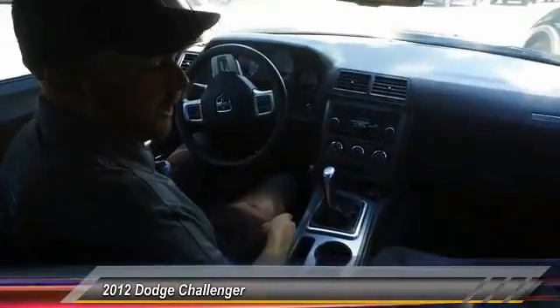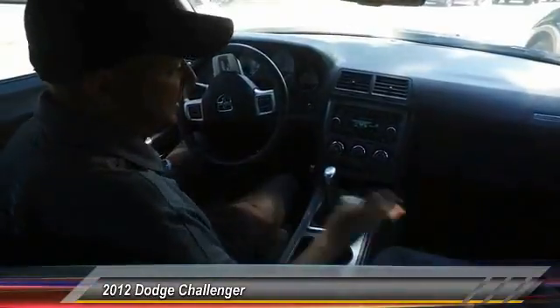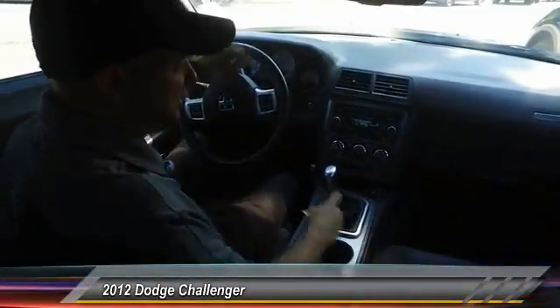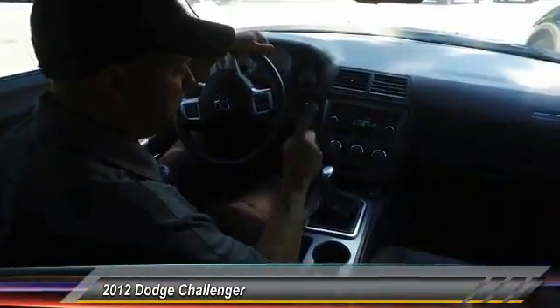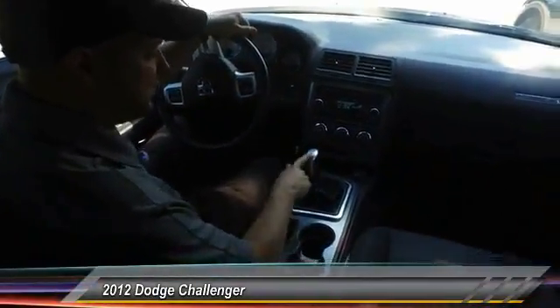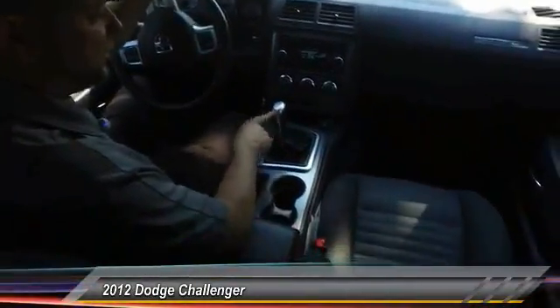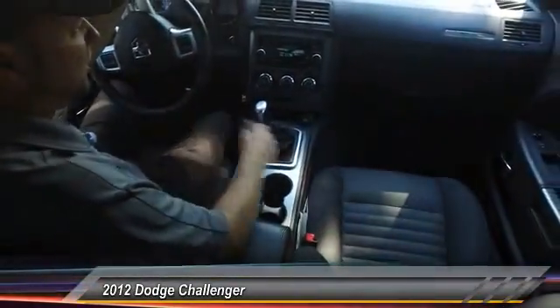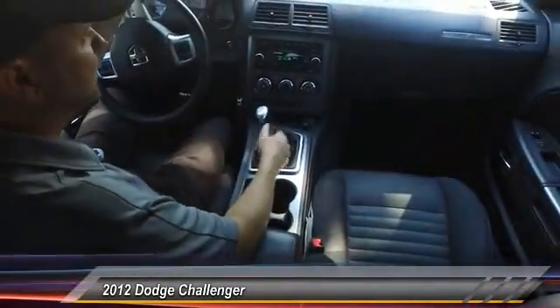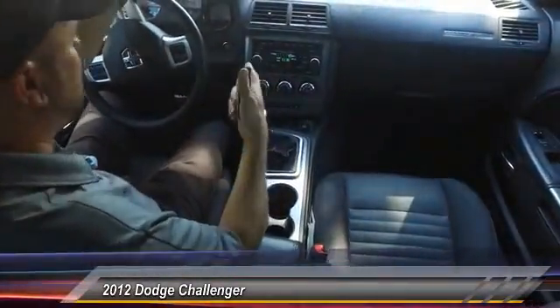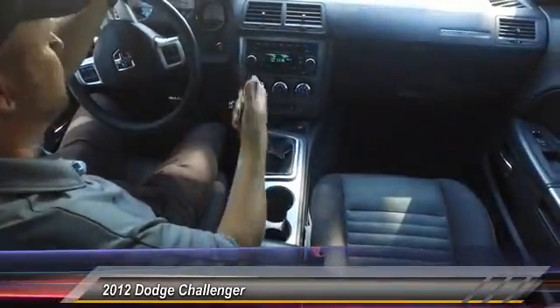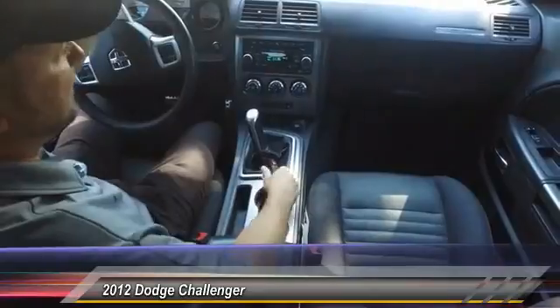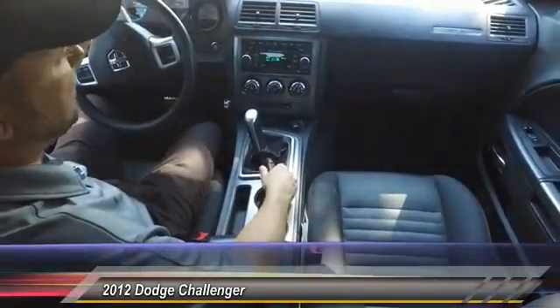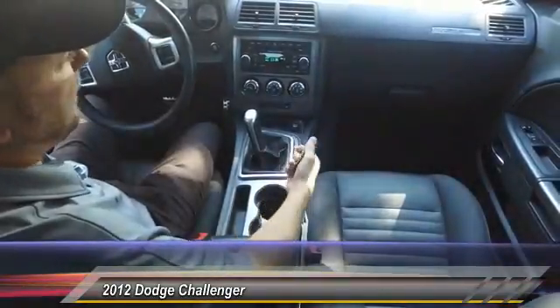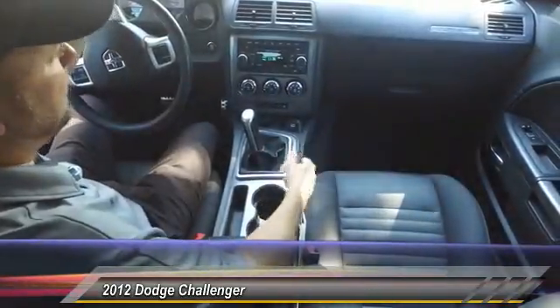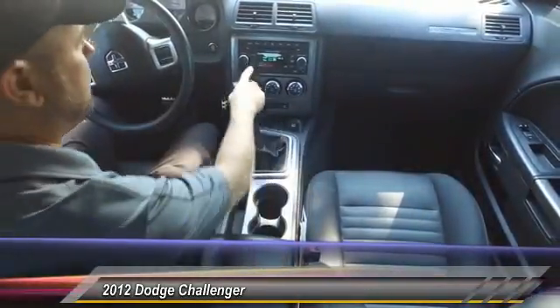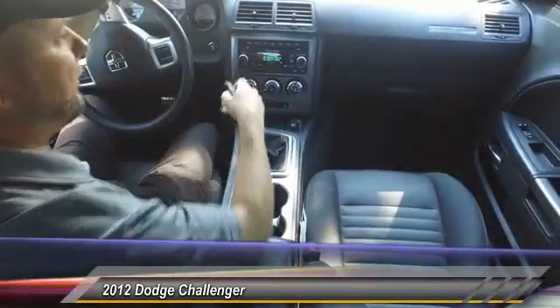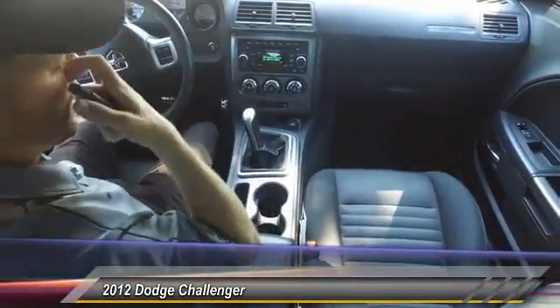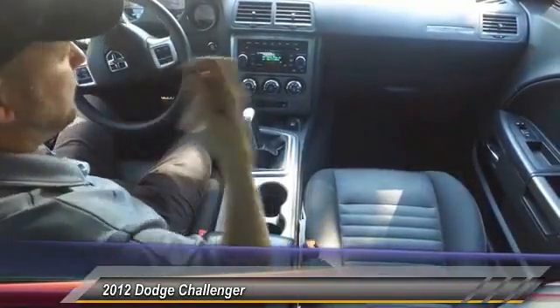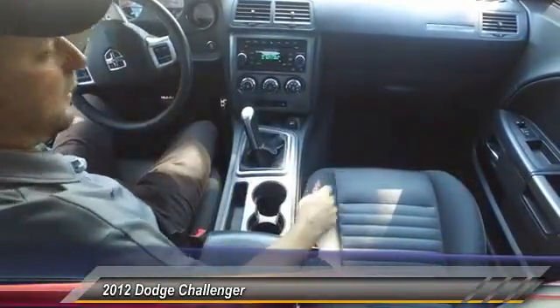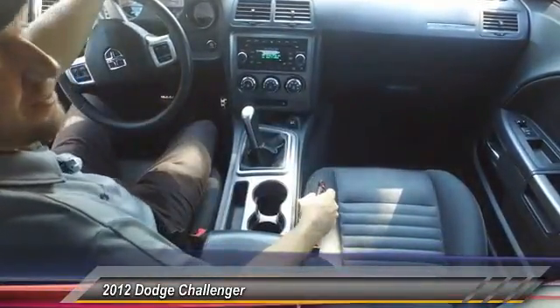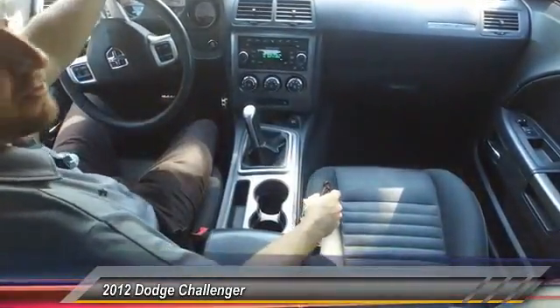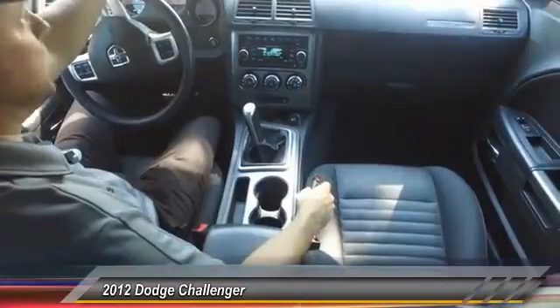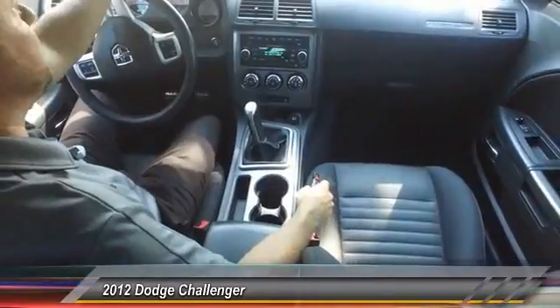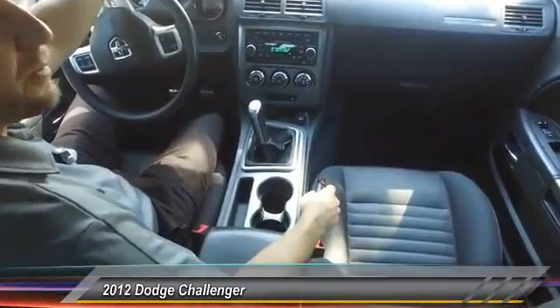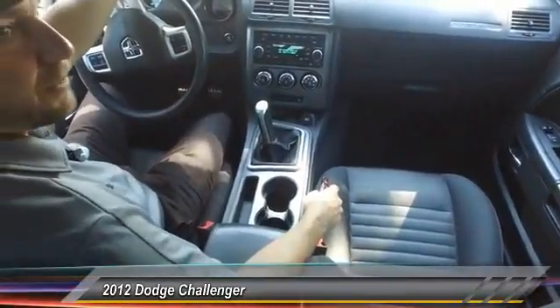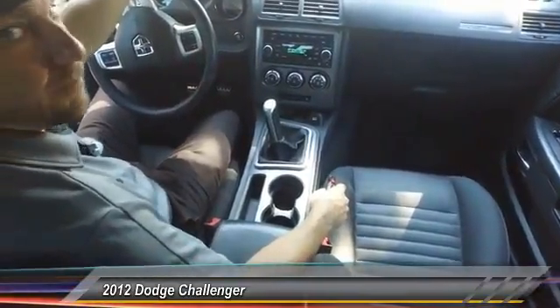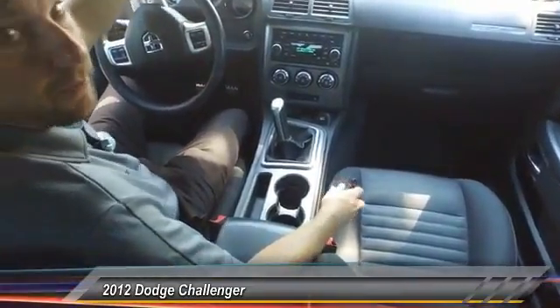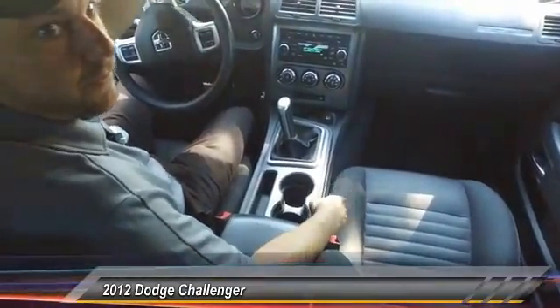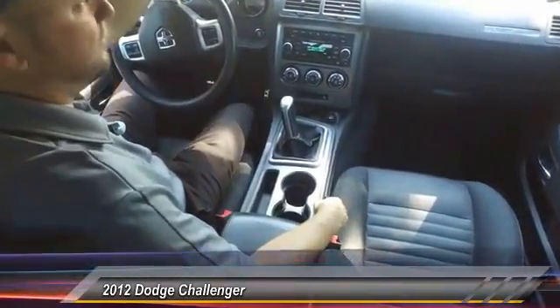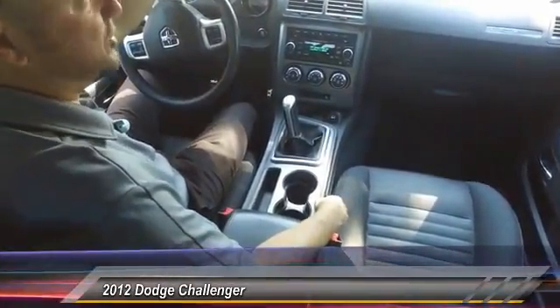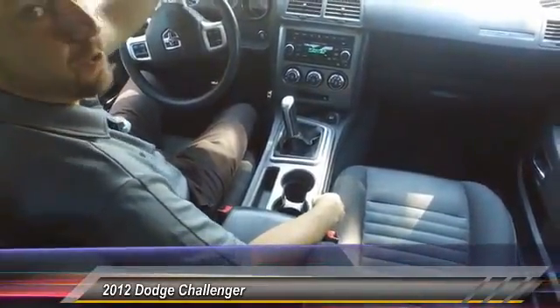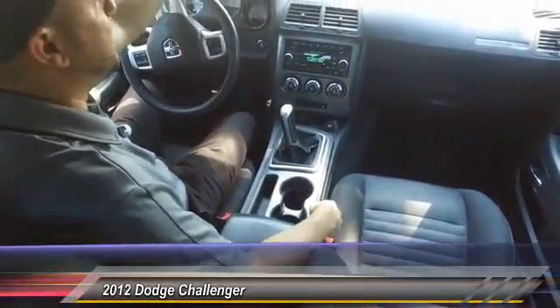All right, guys — cloth interior. Six-speed transmission right here. You got Bluetooth connectivity, AM-FM satellite radio. Guys, this thing is ready to go with that V8 motor. Such a fun car.